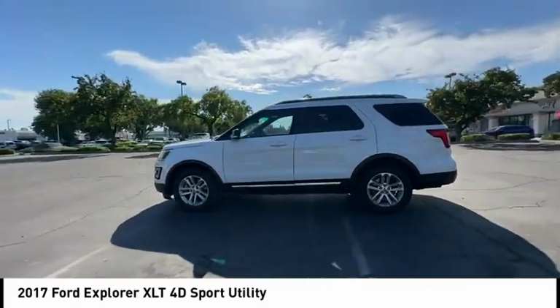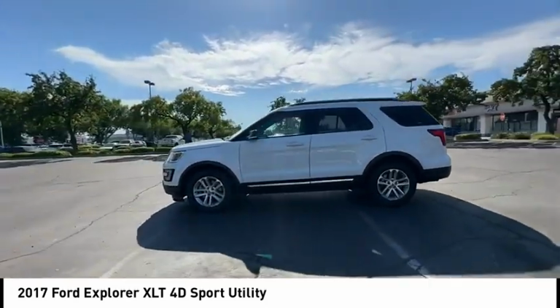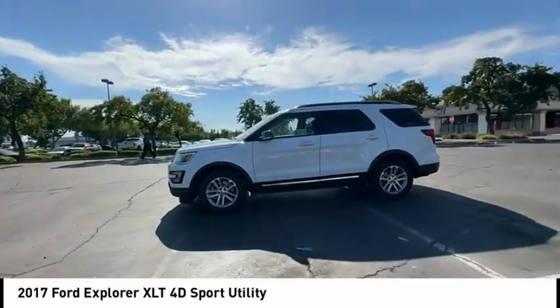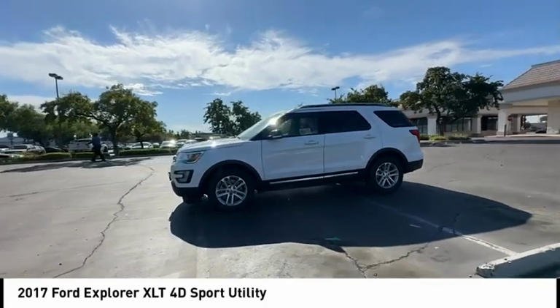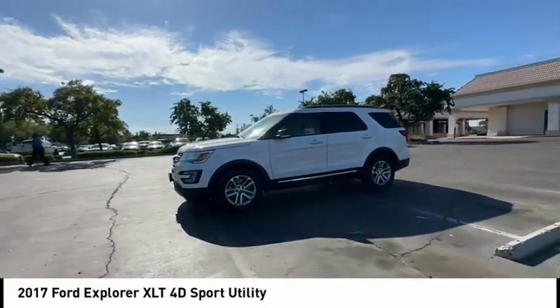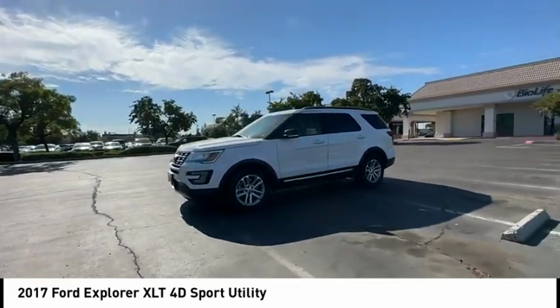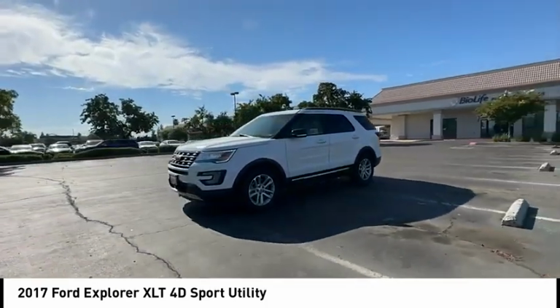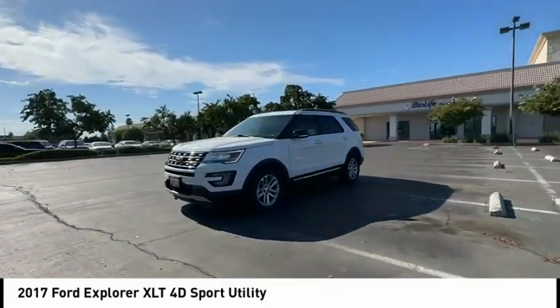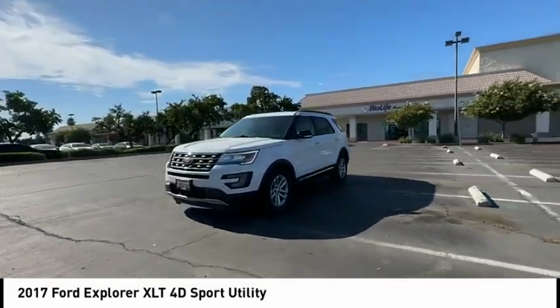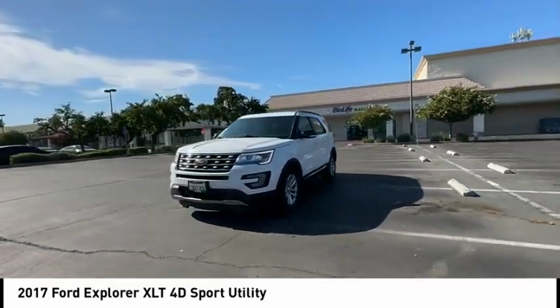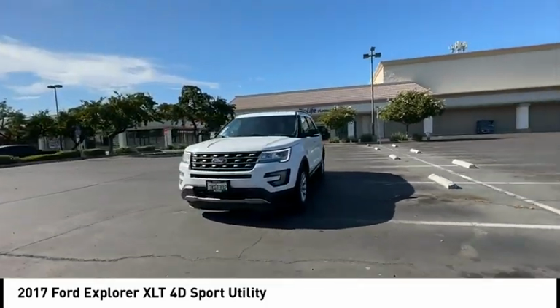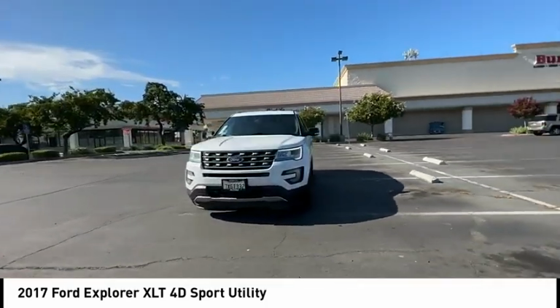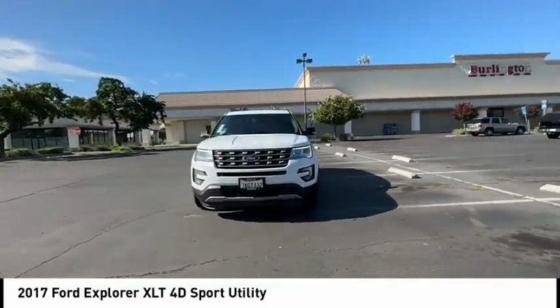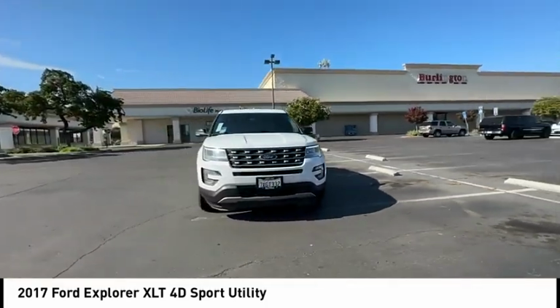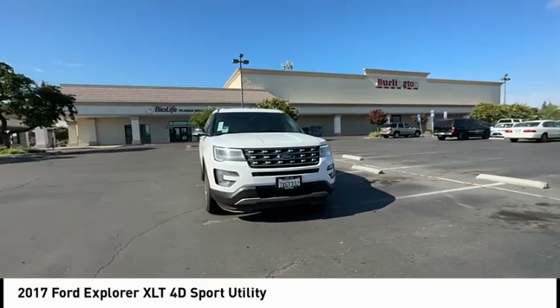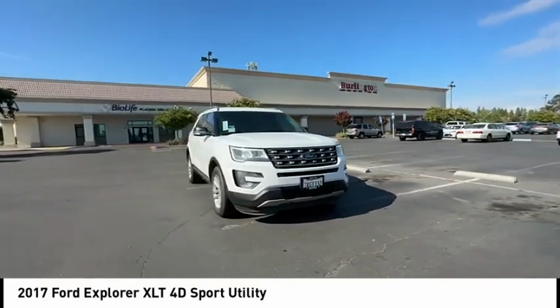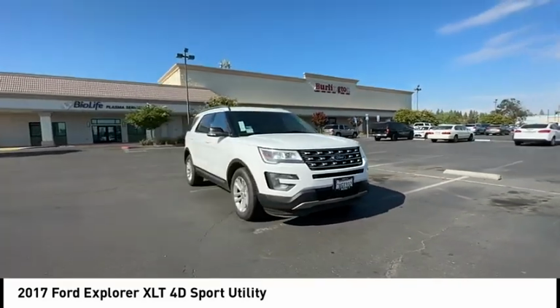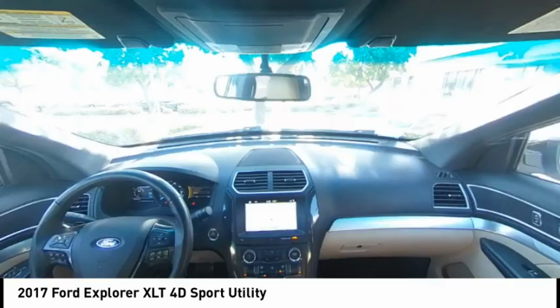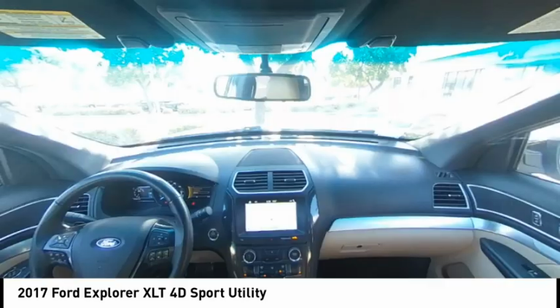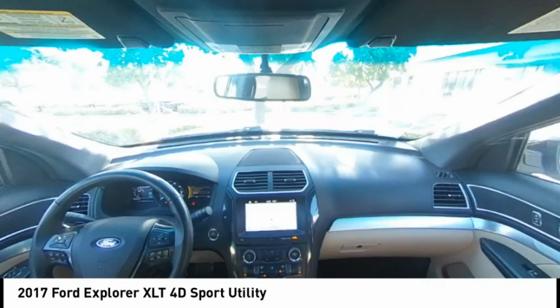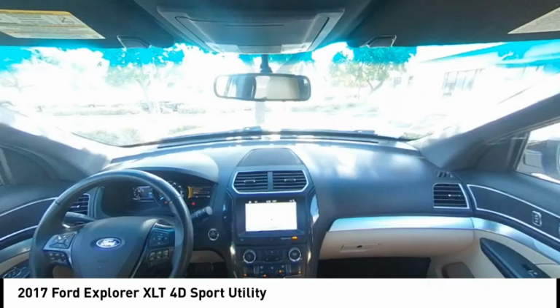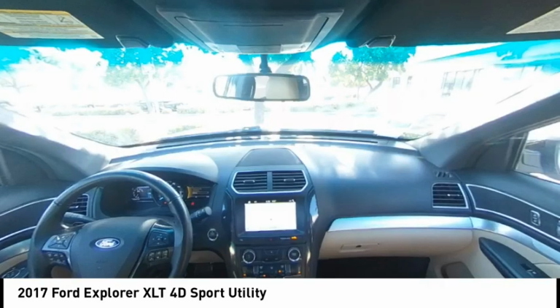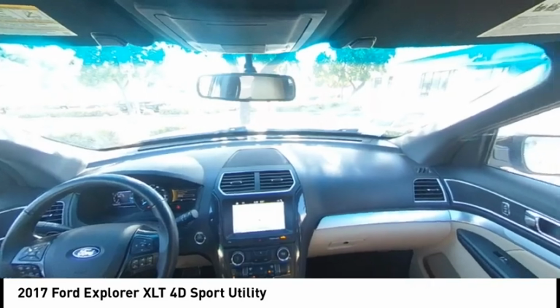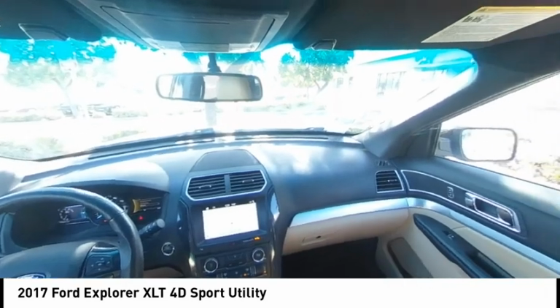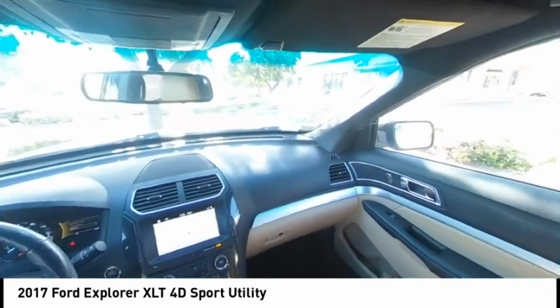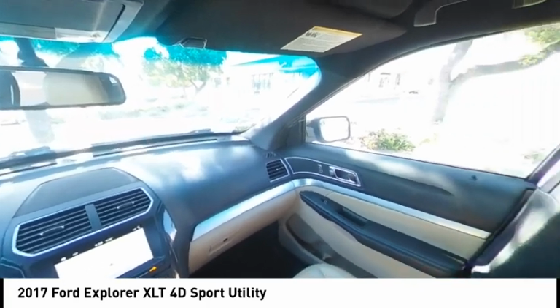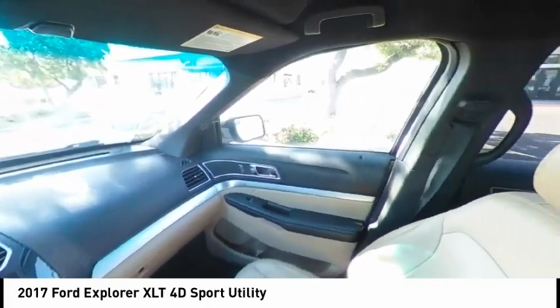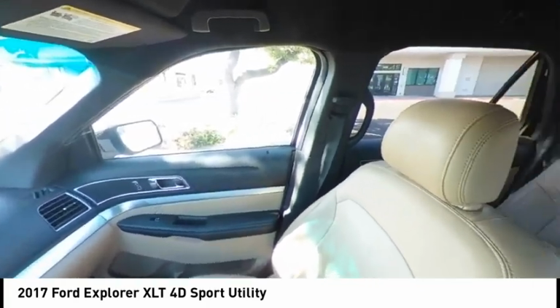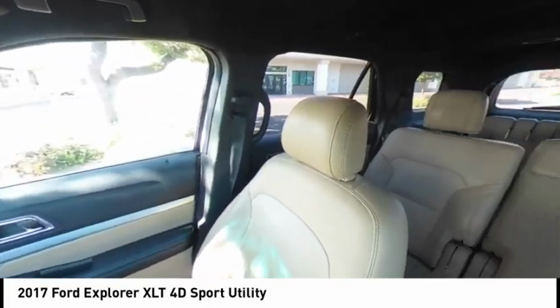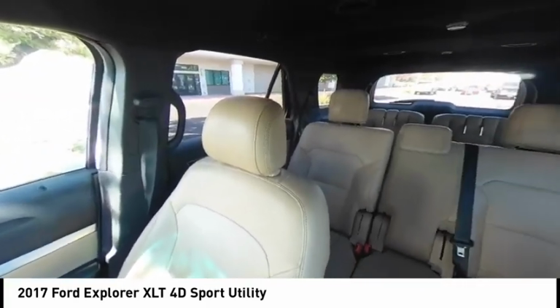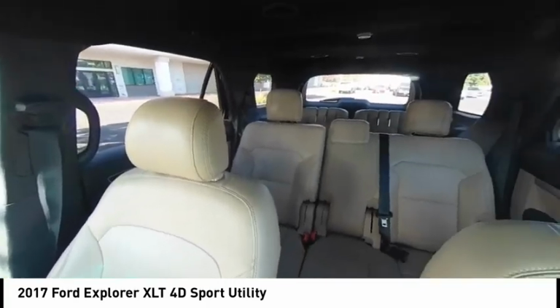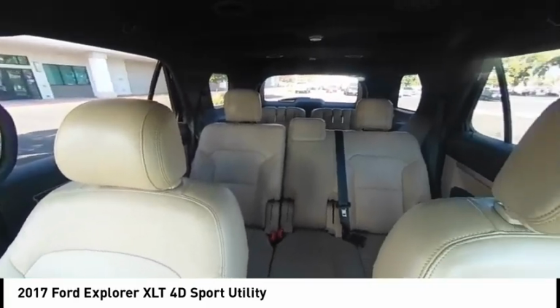Here are some of this vehicle's great options: electronic stability control, alloy wheels, rear spoiler, brake assist, traction control, remote keyless entry, fog lights, speed control, four-wheel disc brakes, rear window defroster.